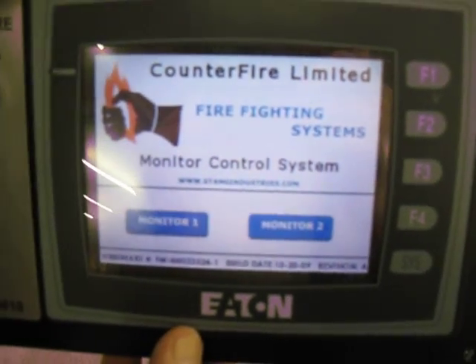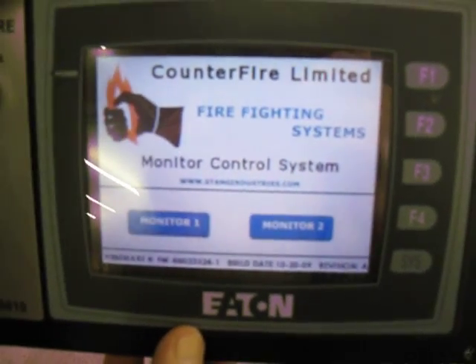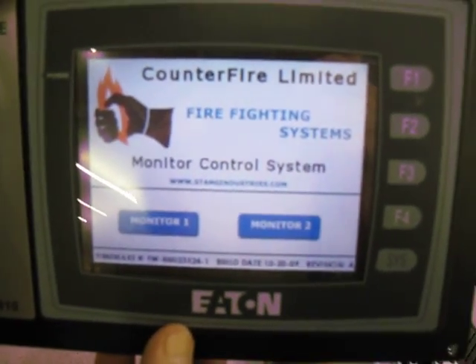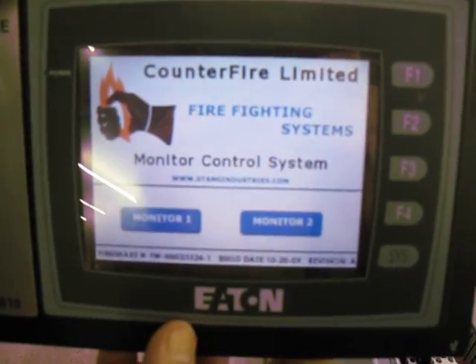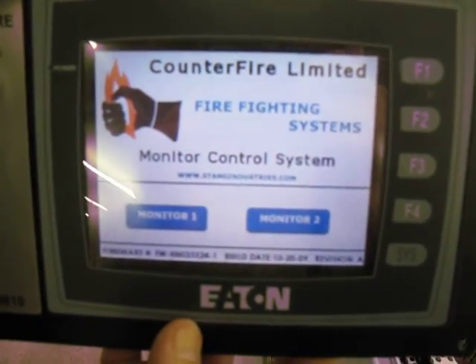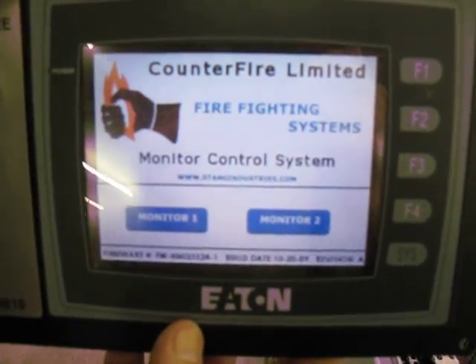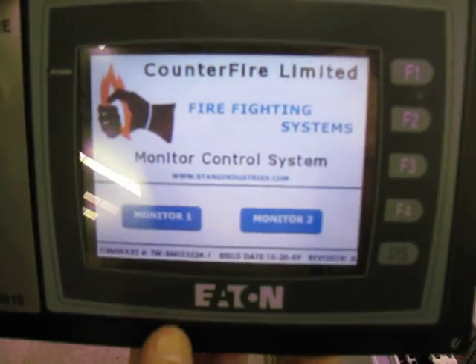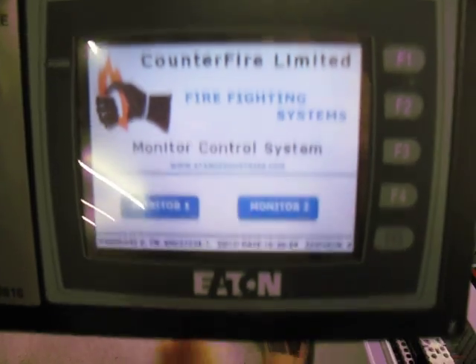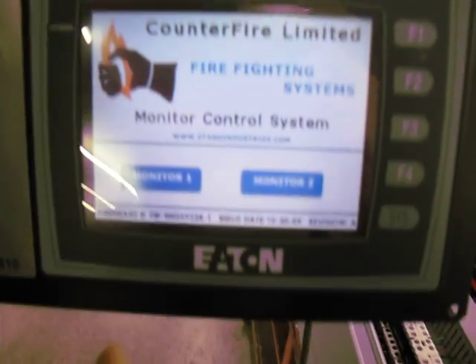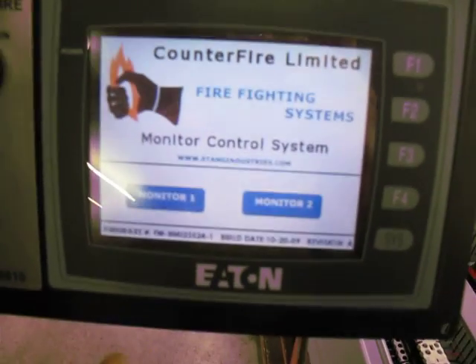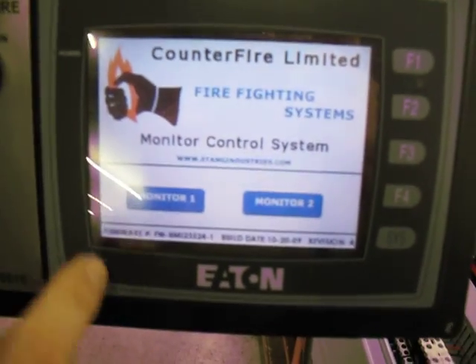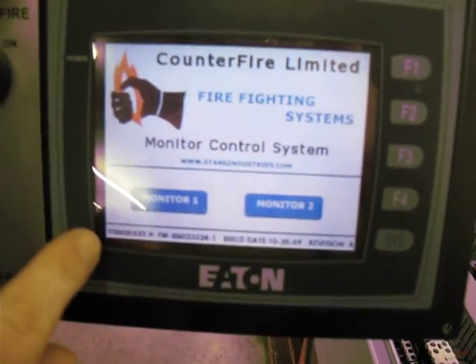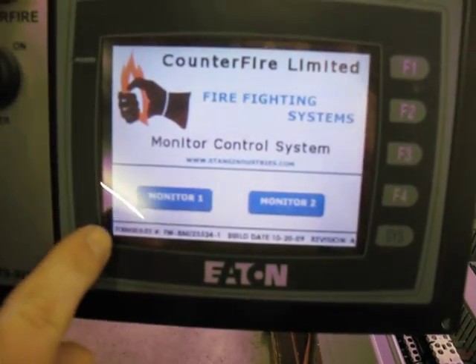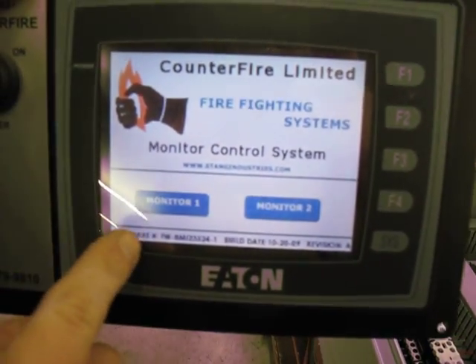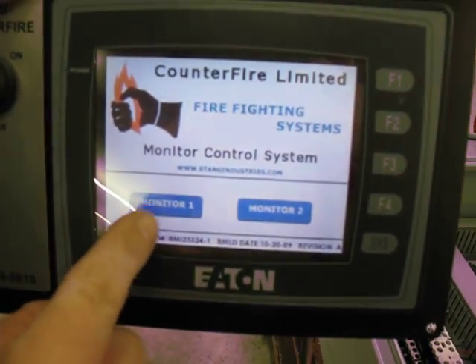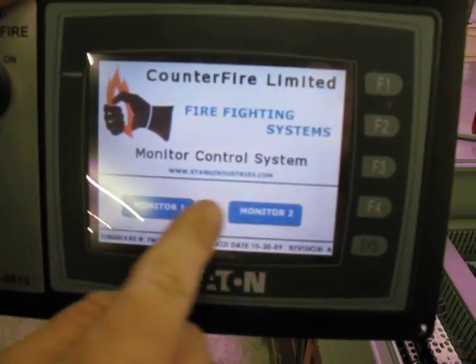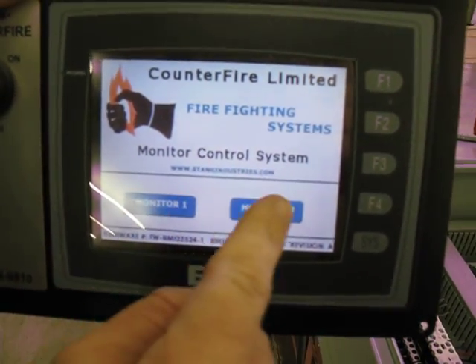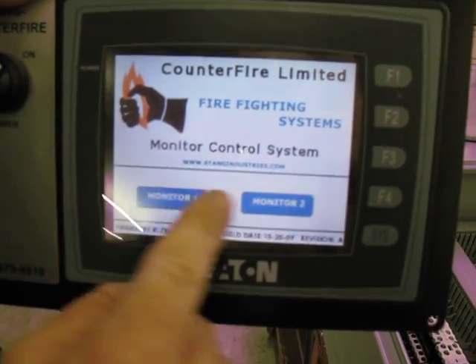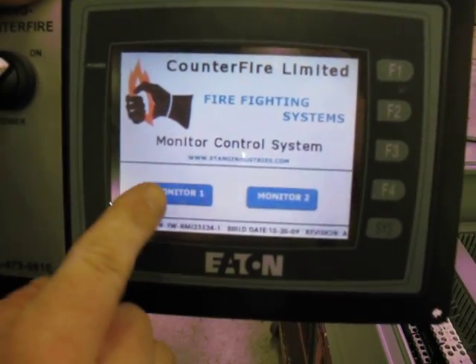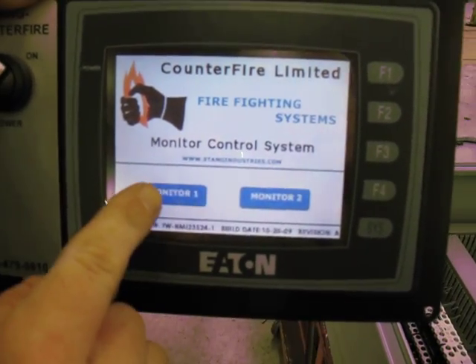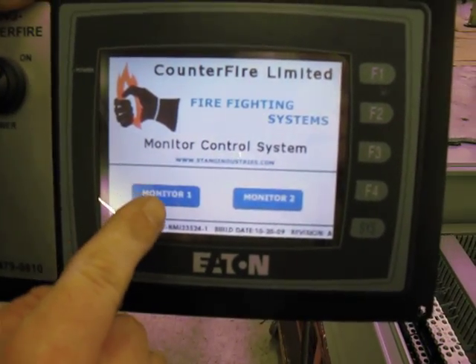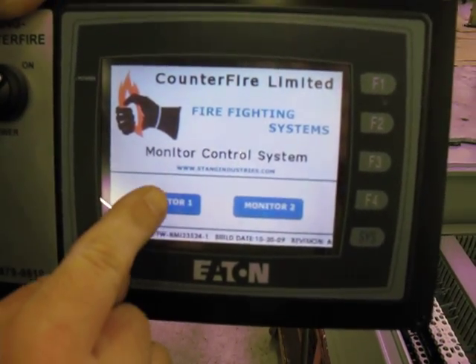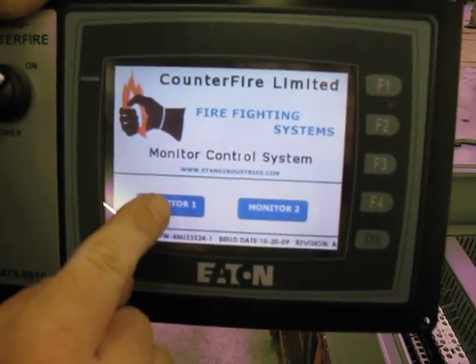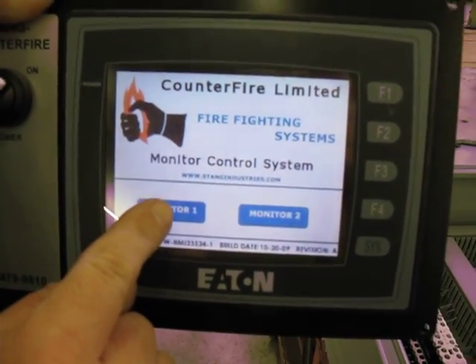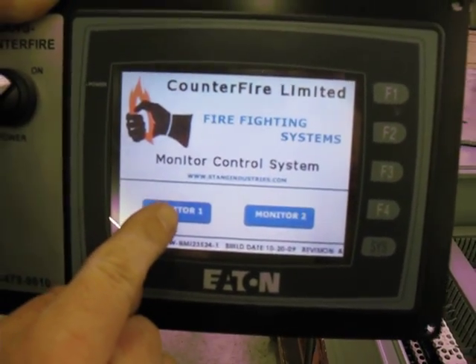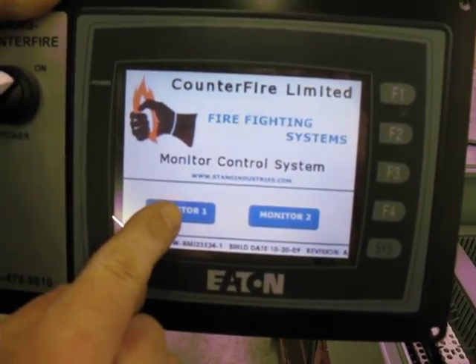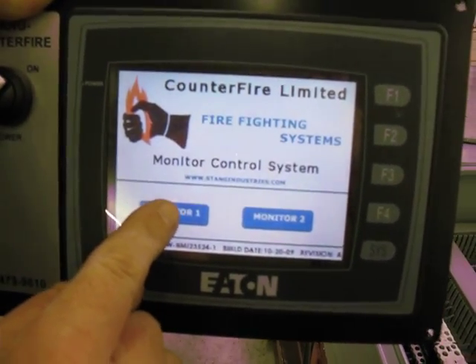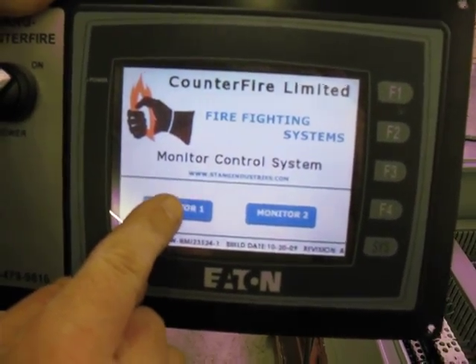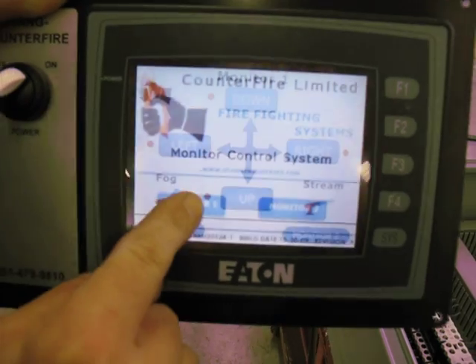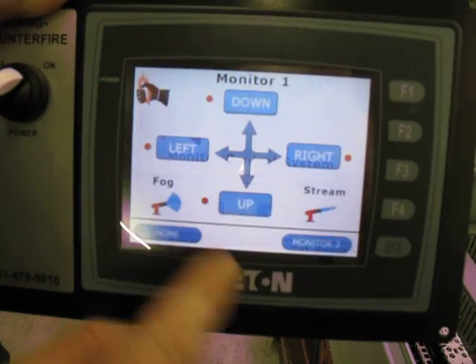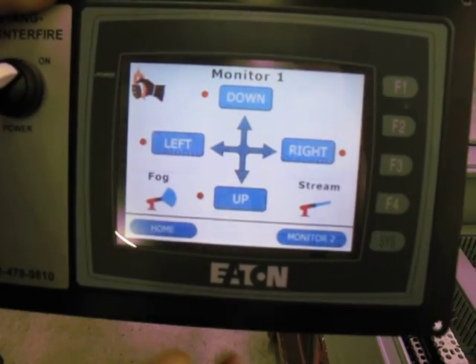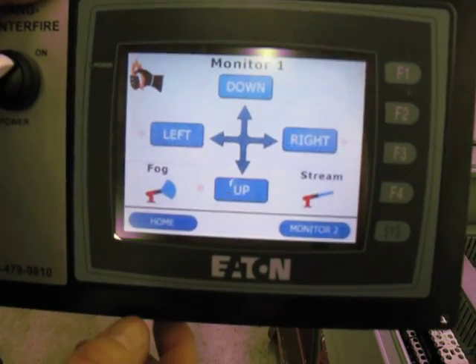The first page that comes up is your home screen, and you have selector buttons for which monitor you want to operate. You push monitor one.